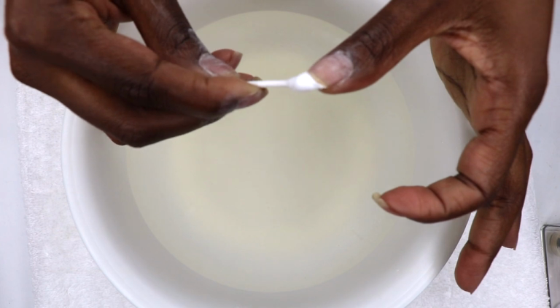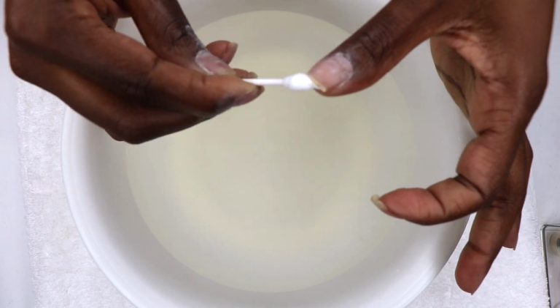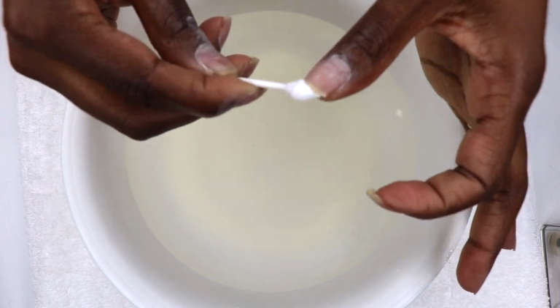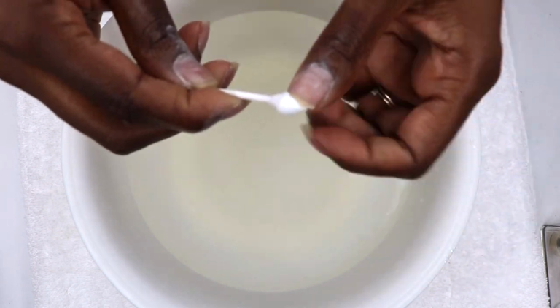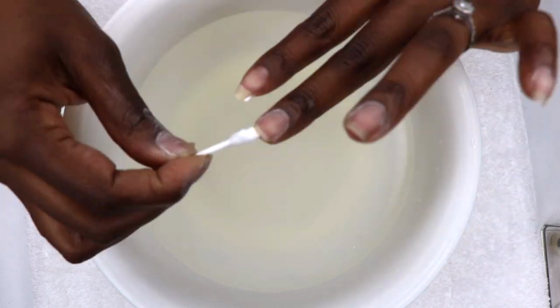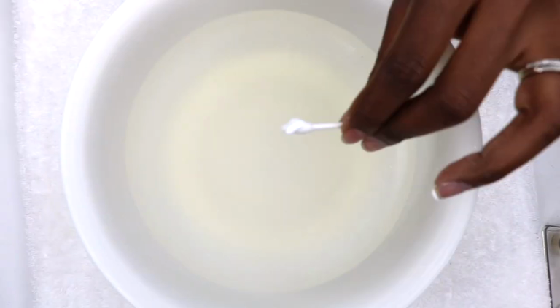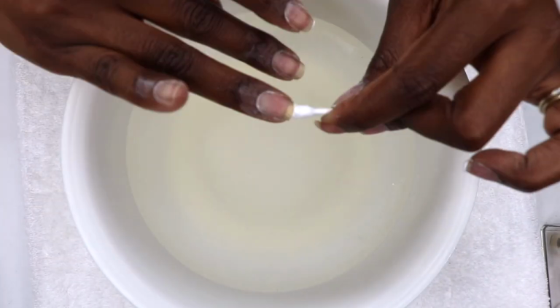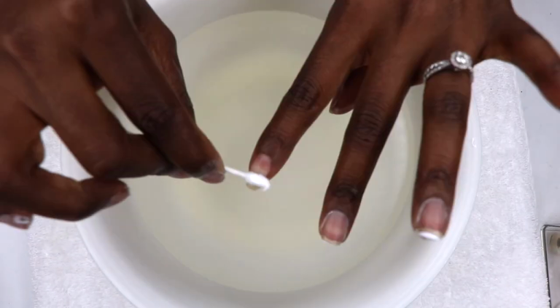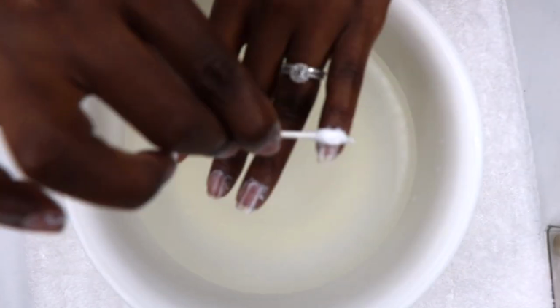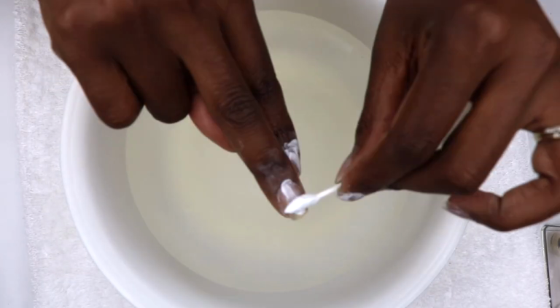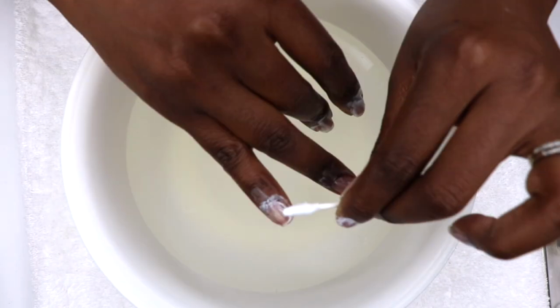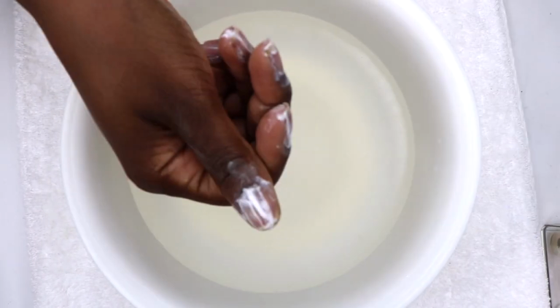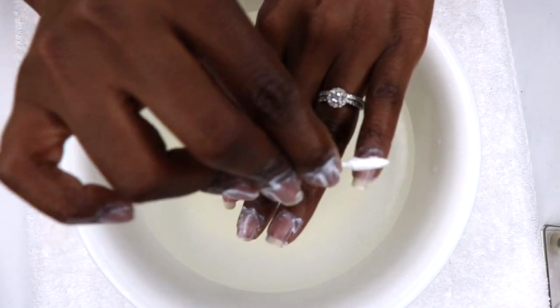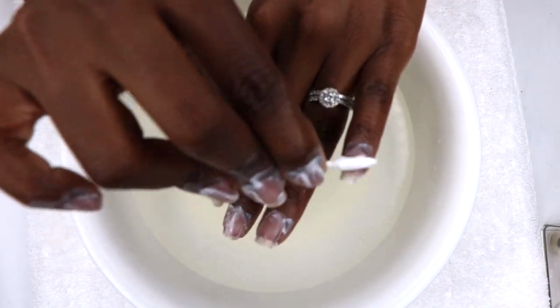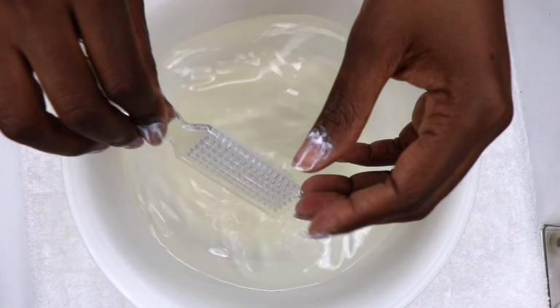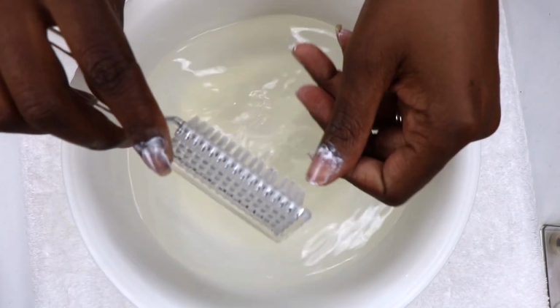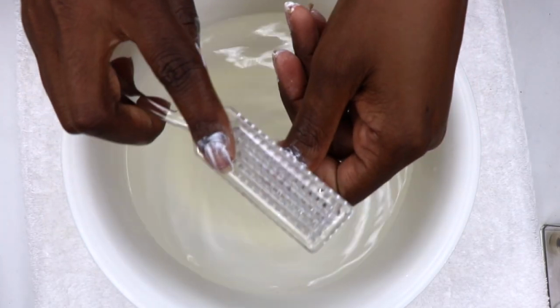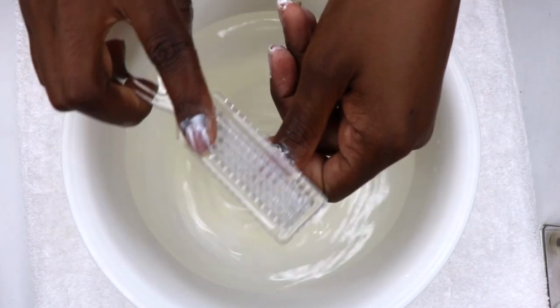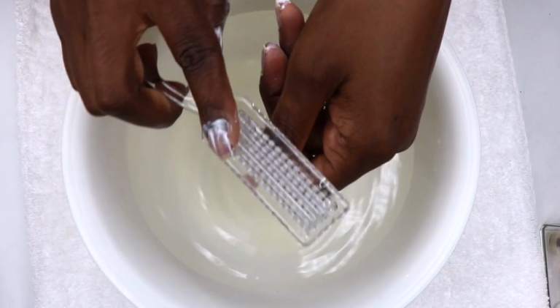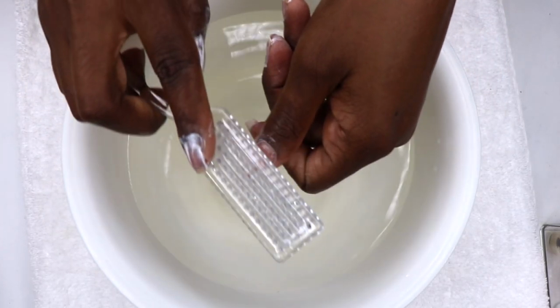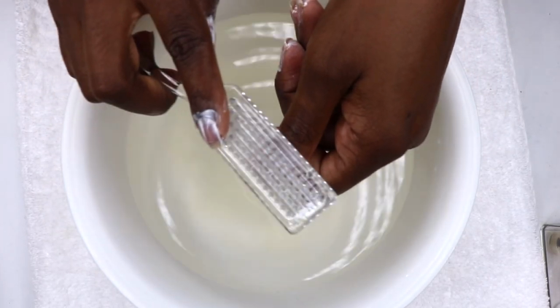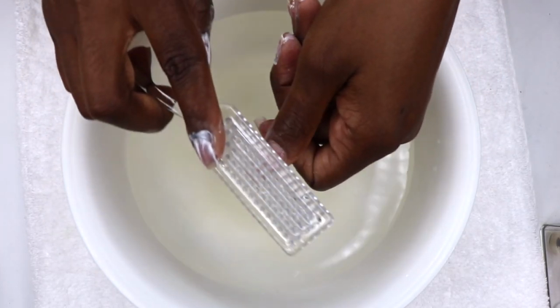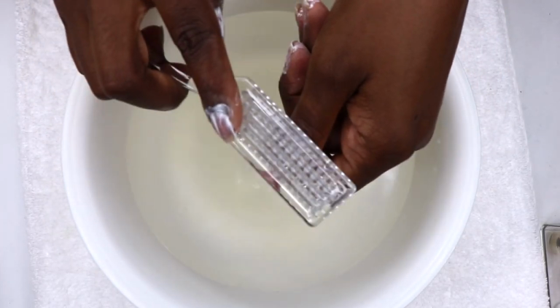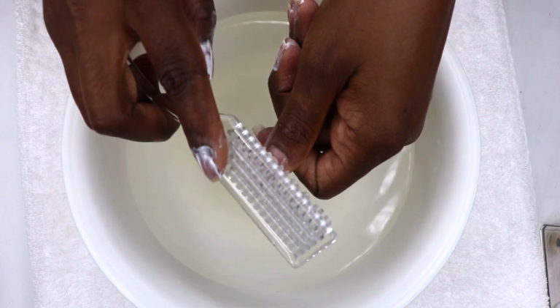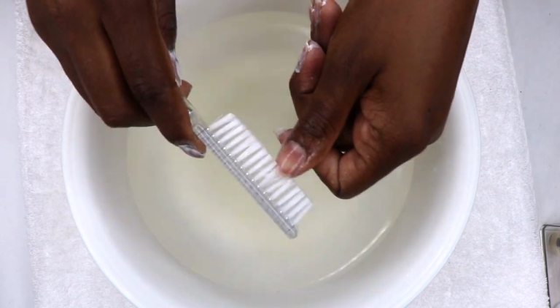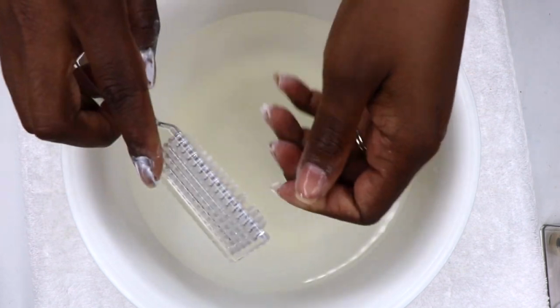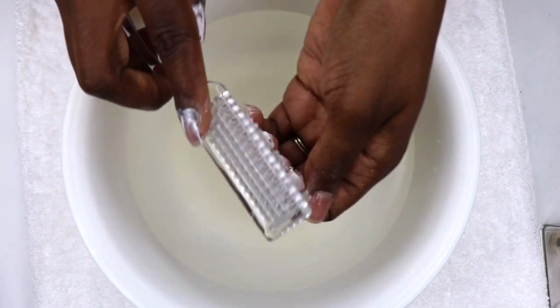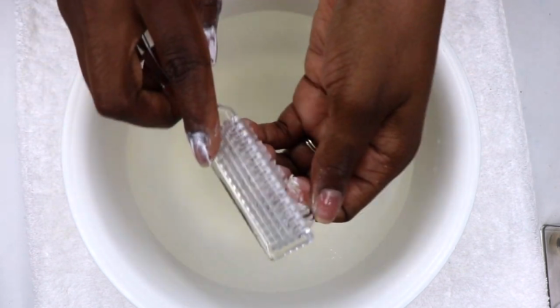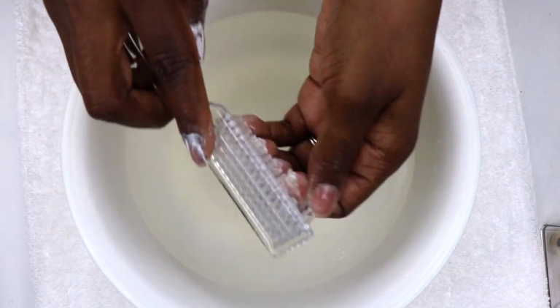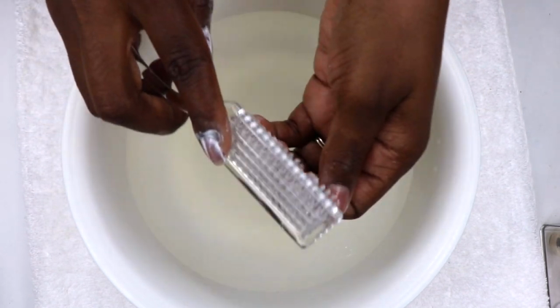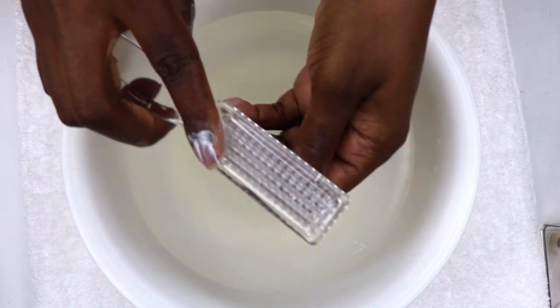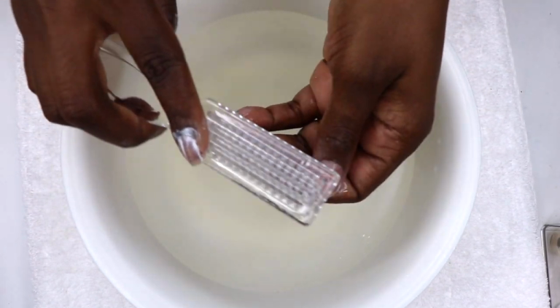I use a pointed Q-tip to apply it, which works great. To remove it I use warm water and brush away the scrub with a nail brush. It's extra, sure, but I enjoy giving my nails the extra attention they deserve.